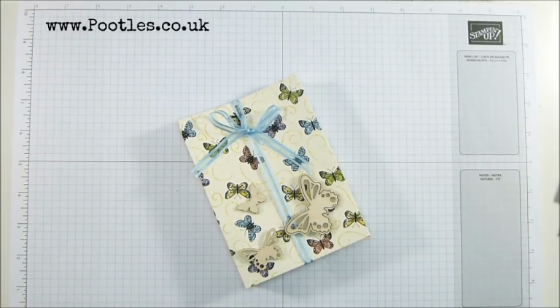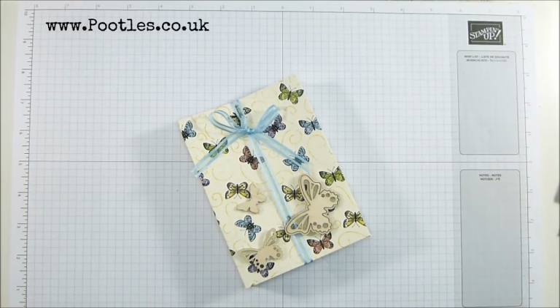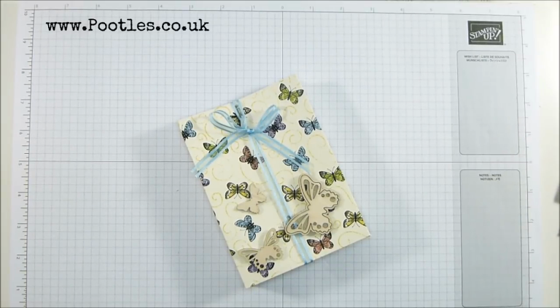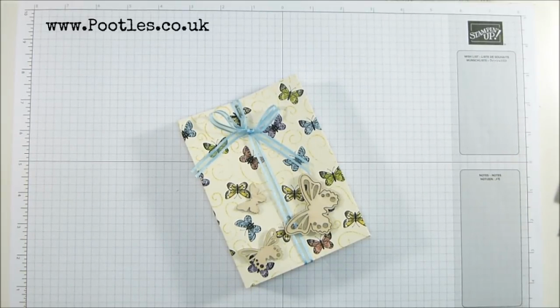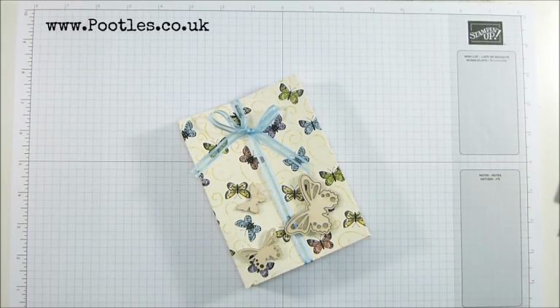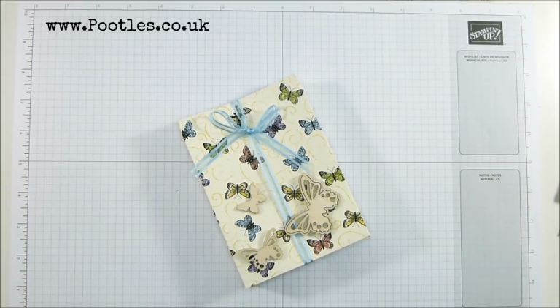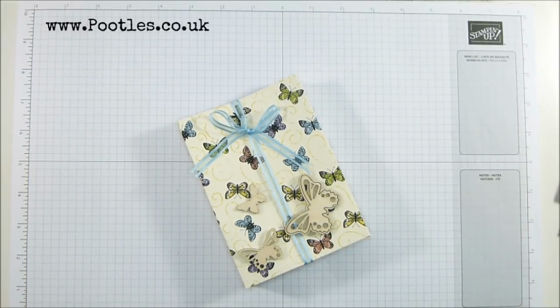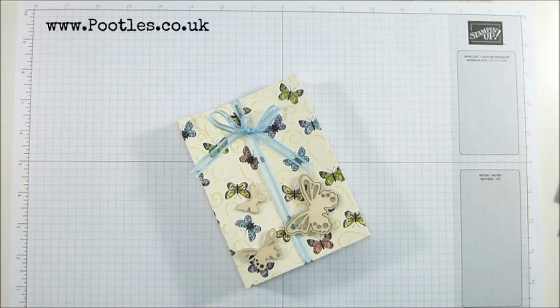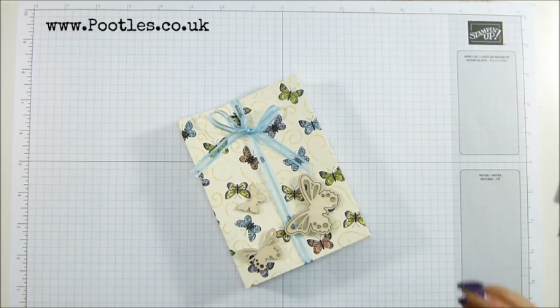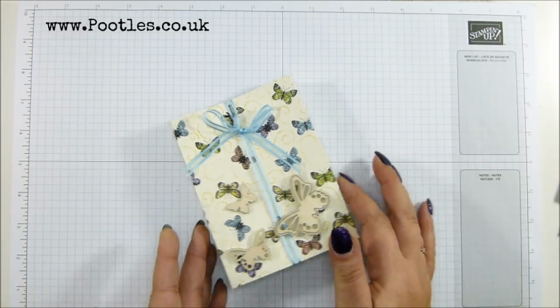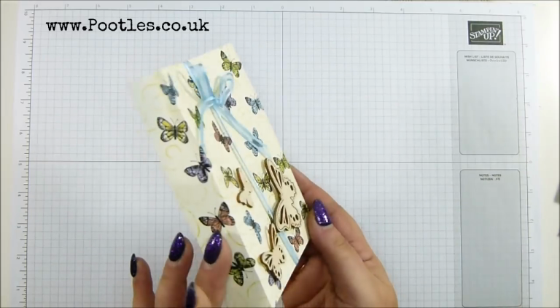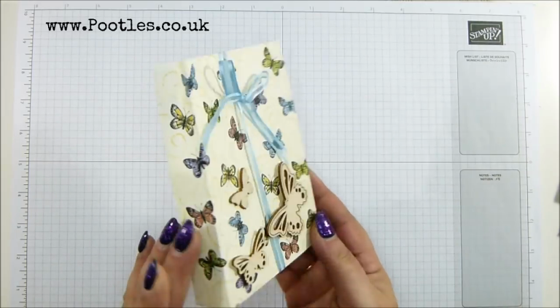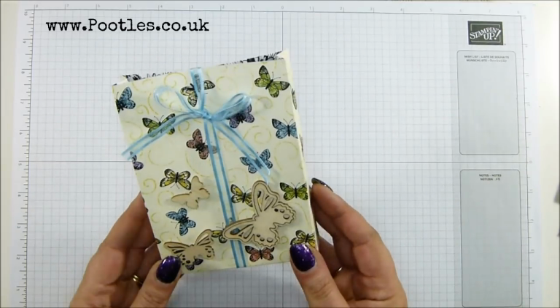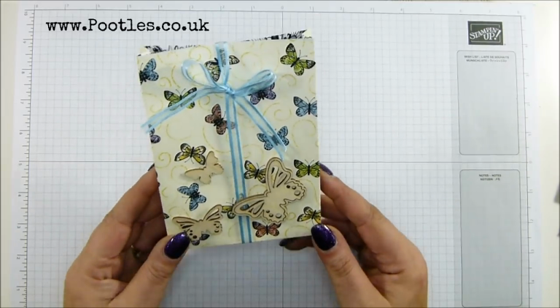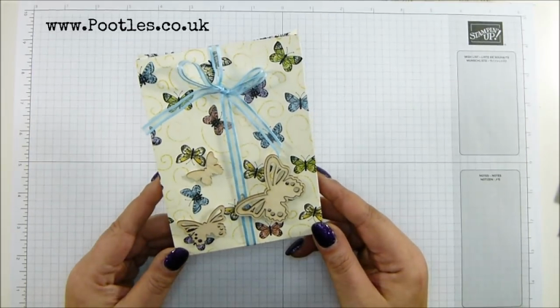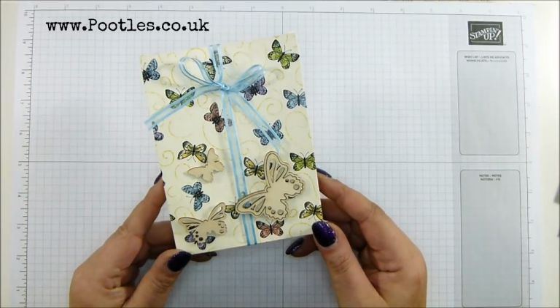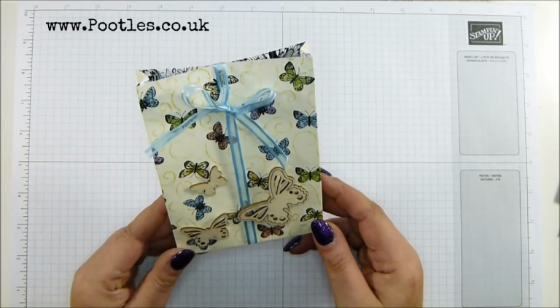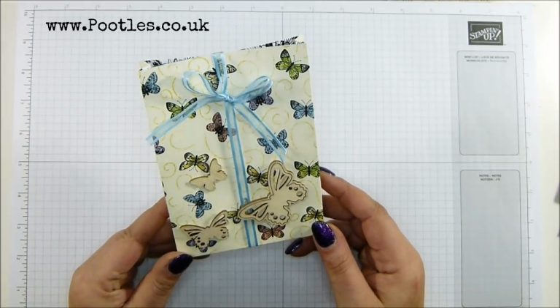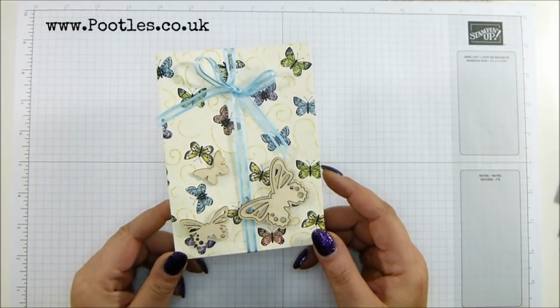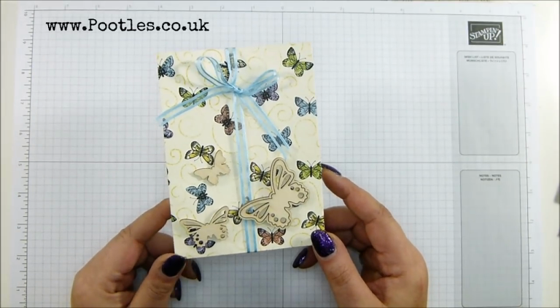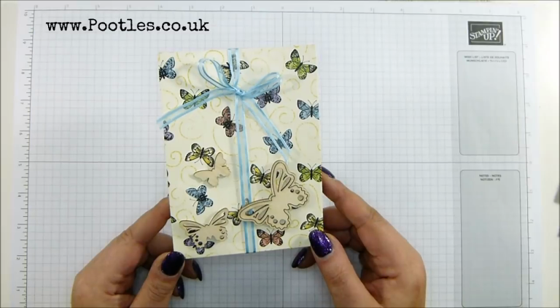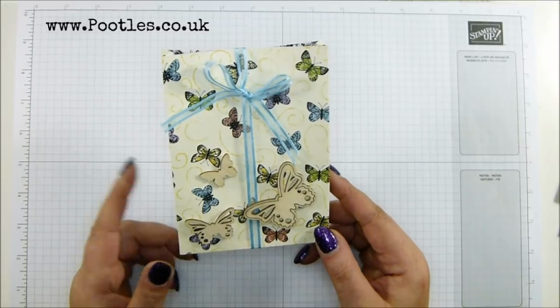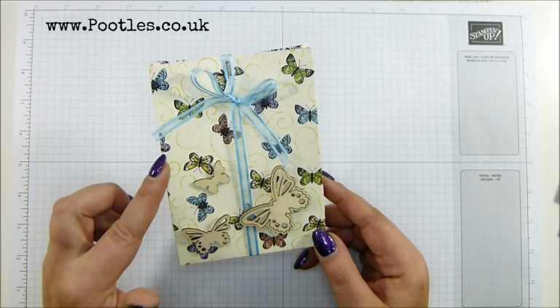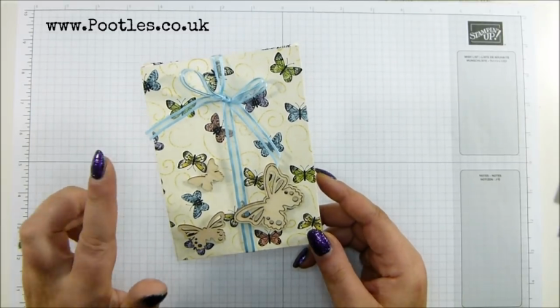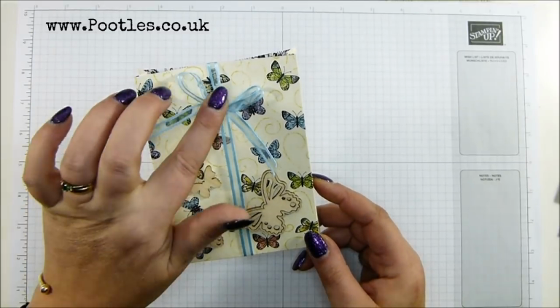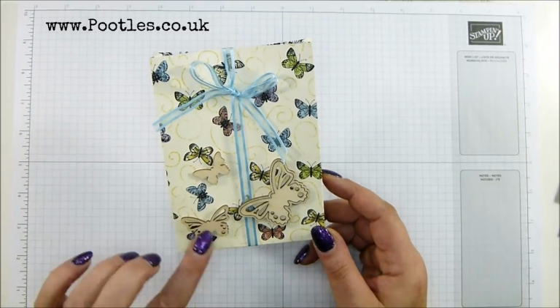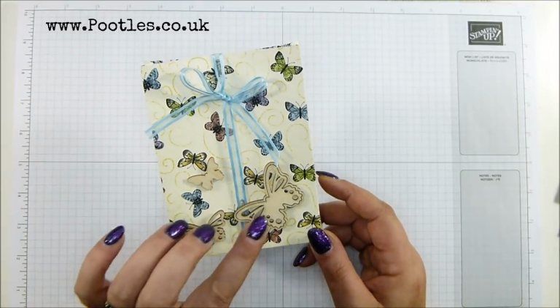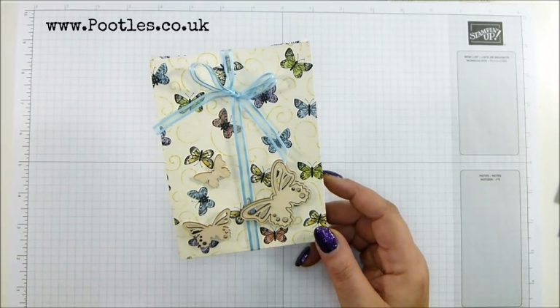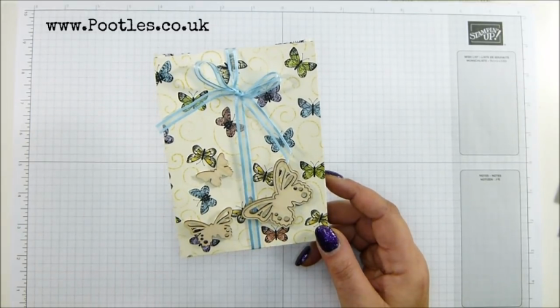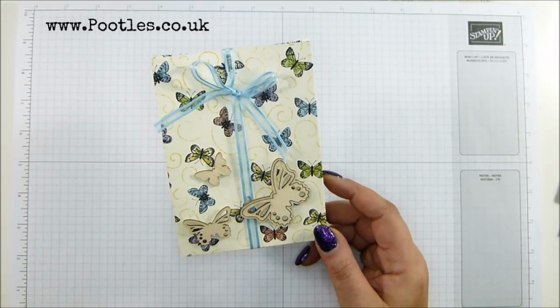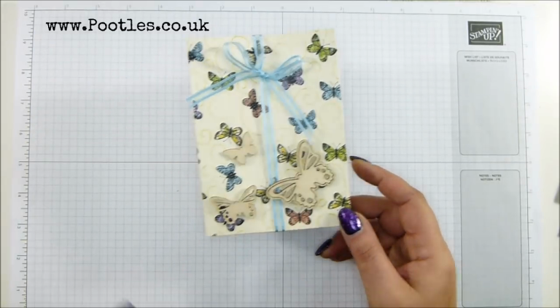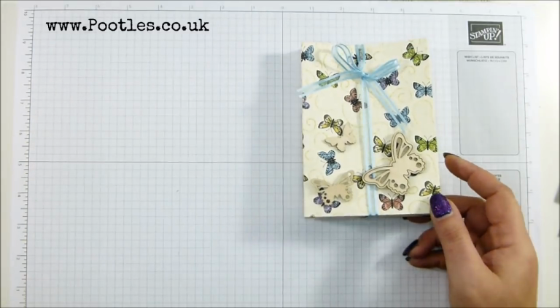Hi there, it's Sam from Pootles.co.uk. Thank you very much for joining me today. Today's project is my beautiful butterfly gala box and it's all free stuff on it - free paper, free ribbons, and free wooden embellishments.